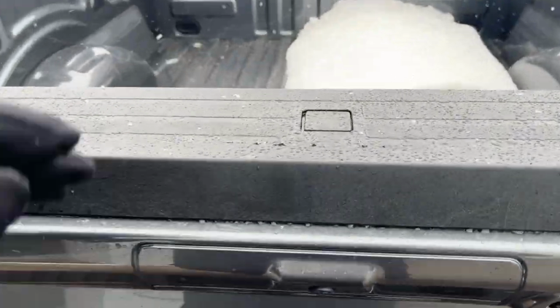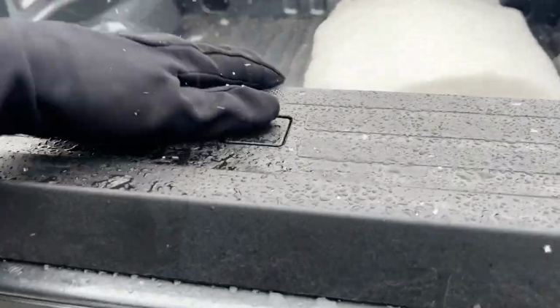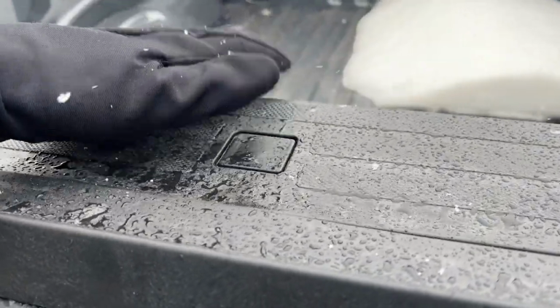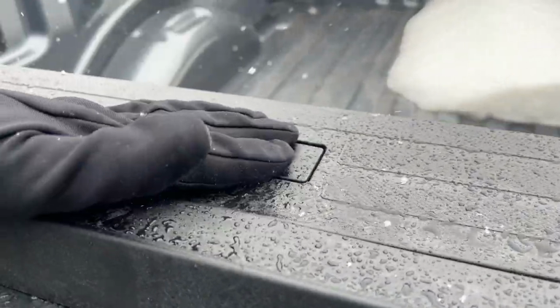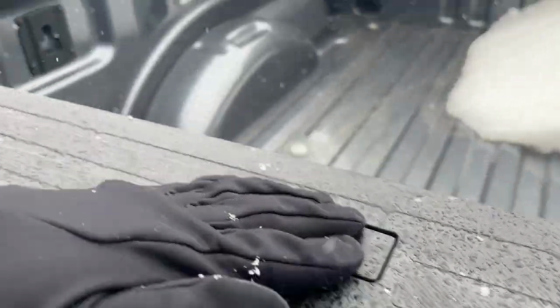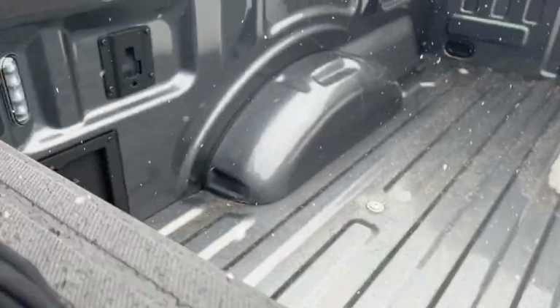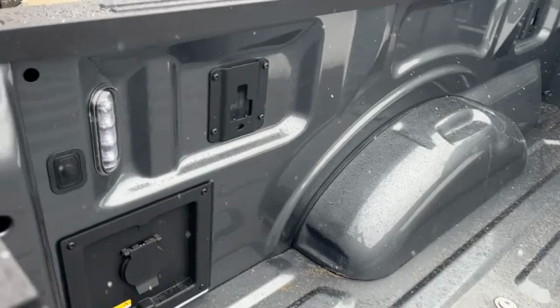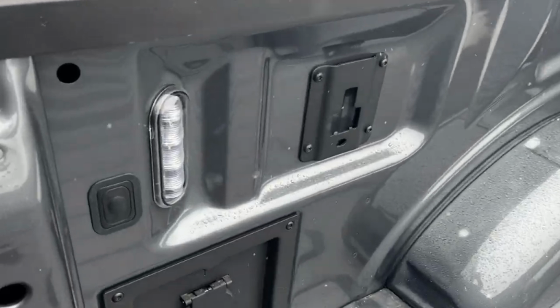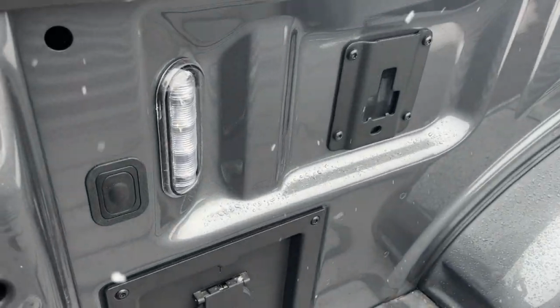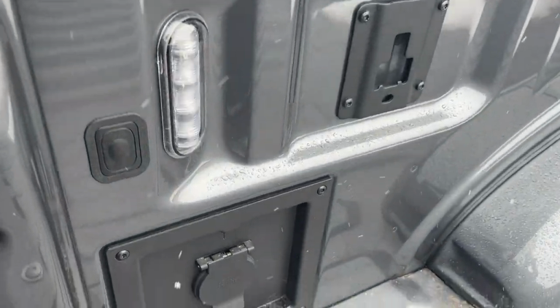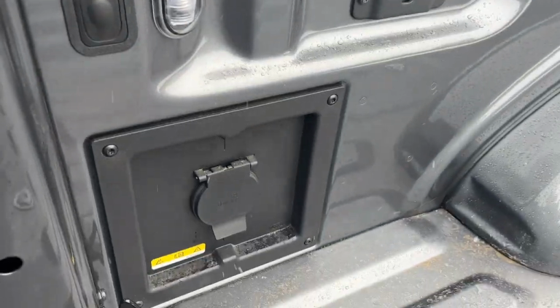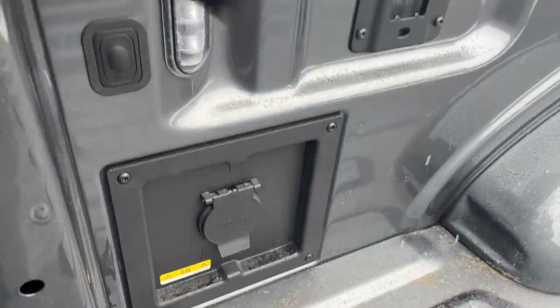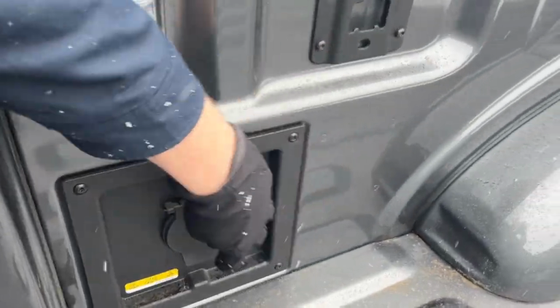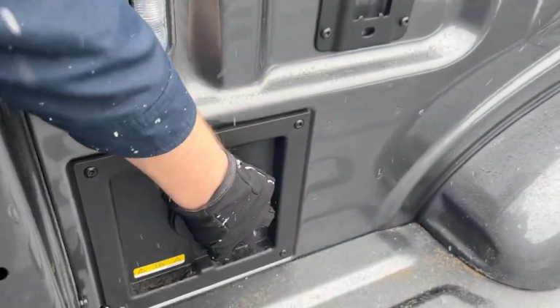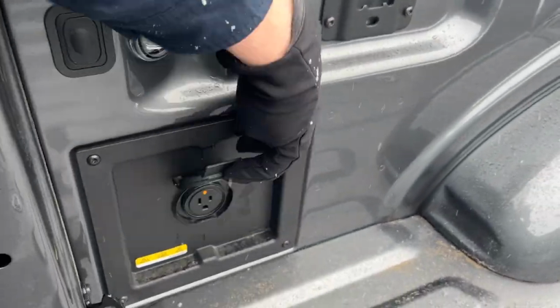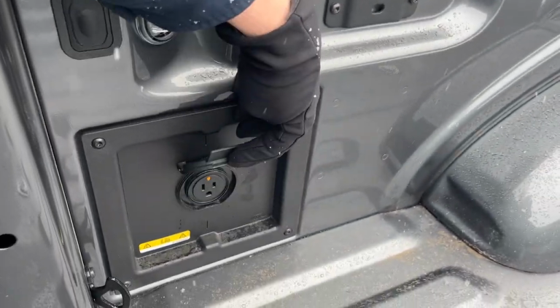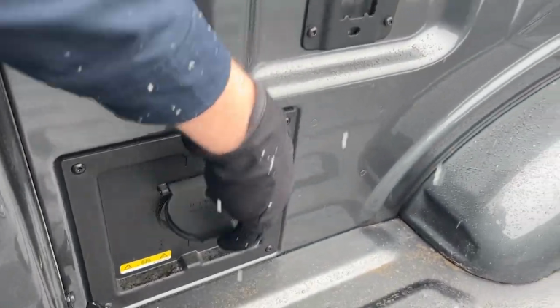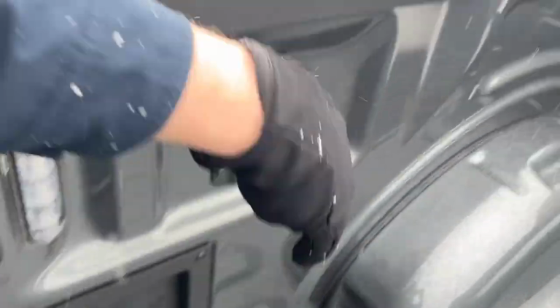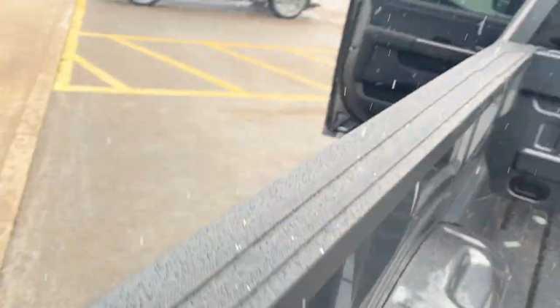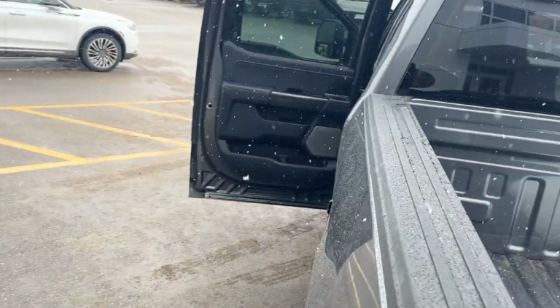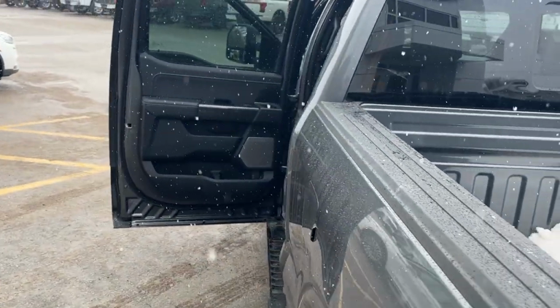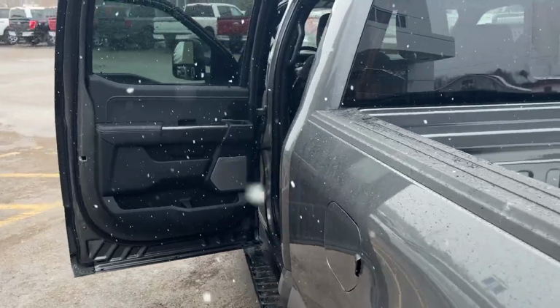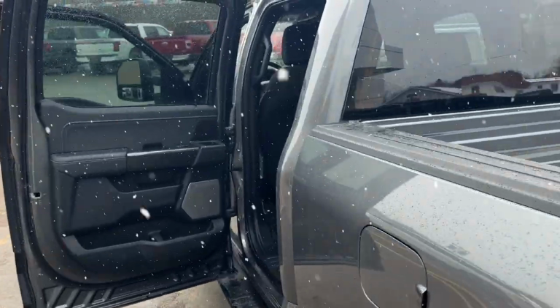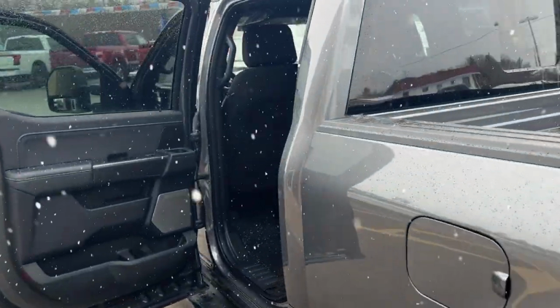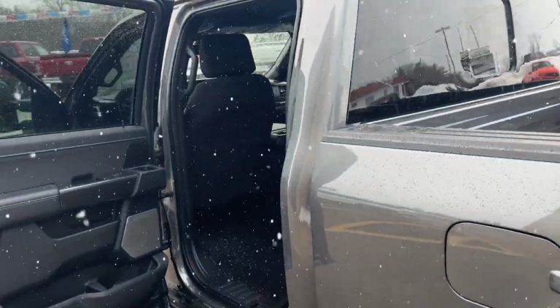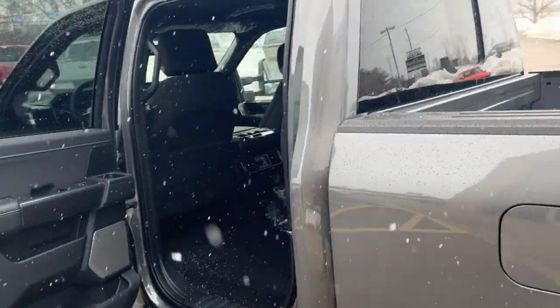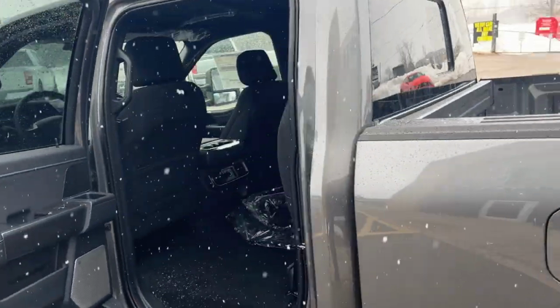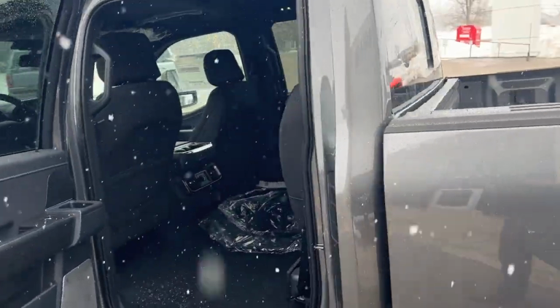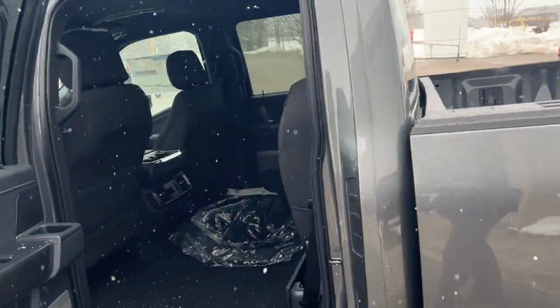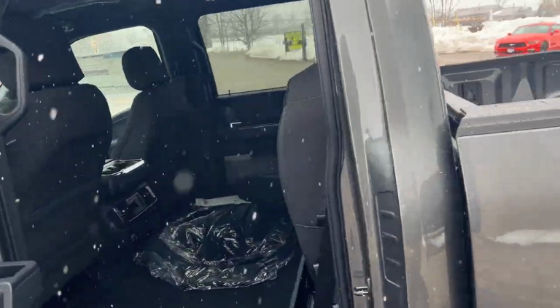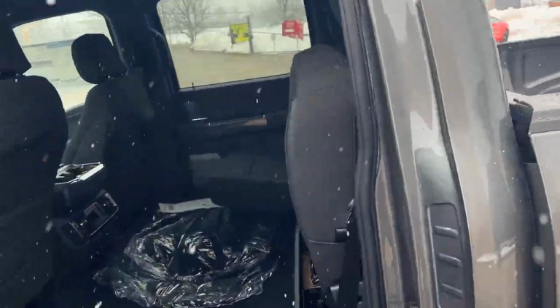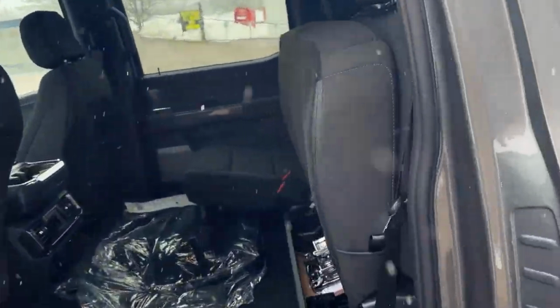In your tailgate you do have the tailgate step, and you also have LED bed lighting and a 400-watt 120-volt outlet back there as well.